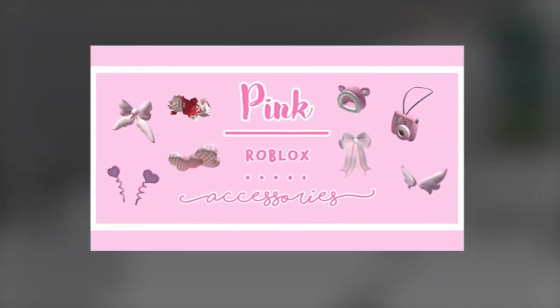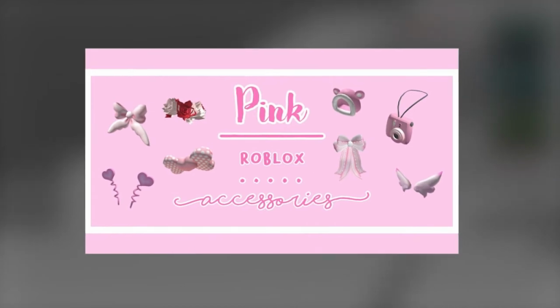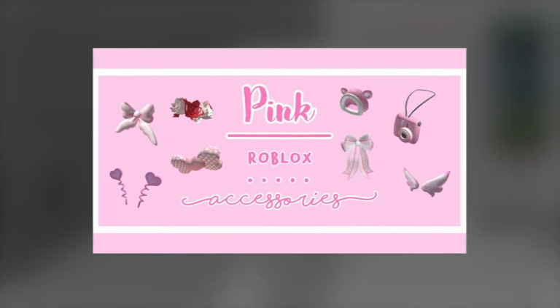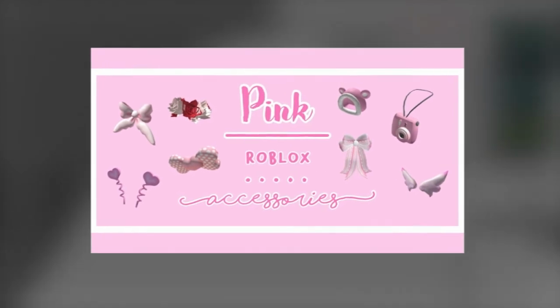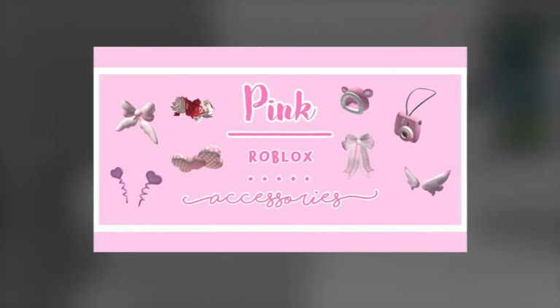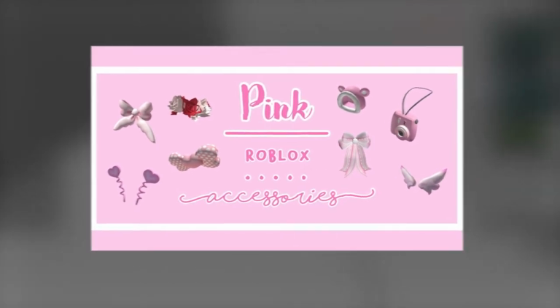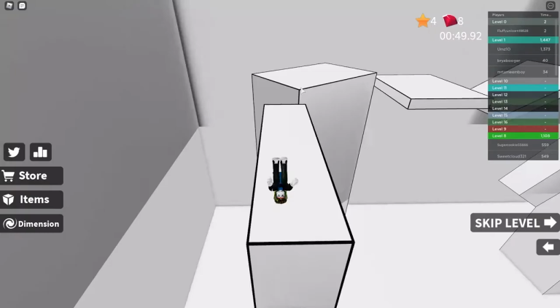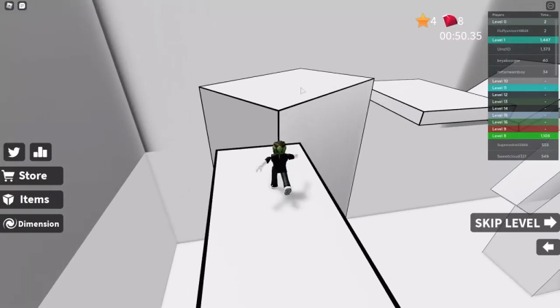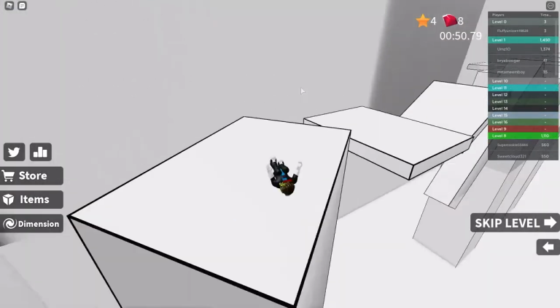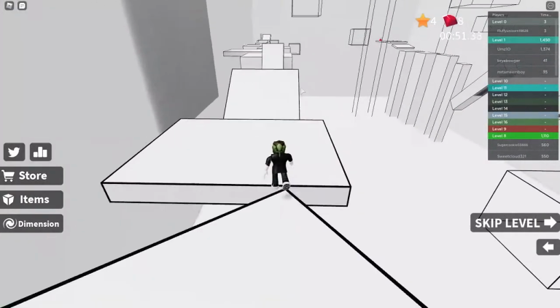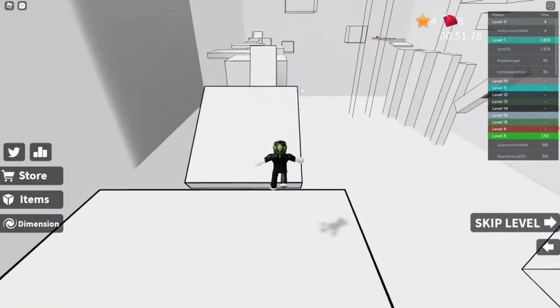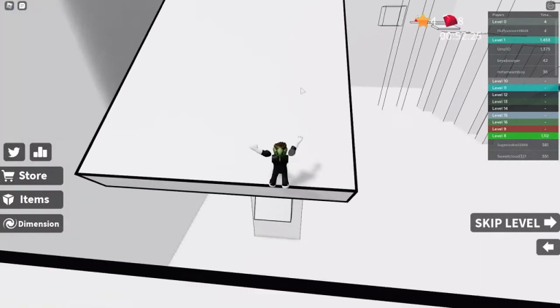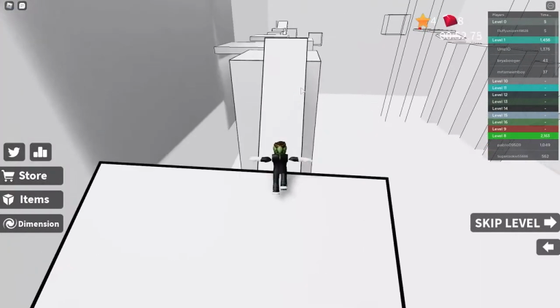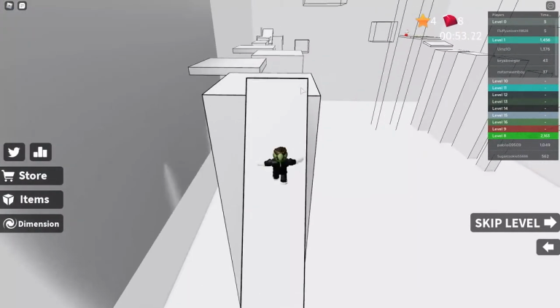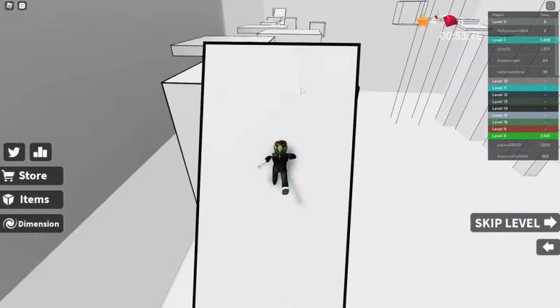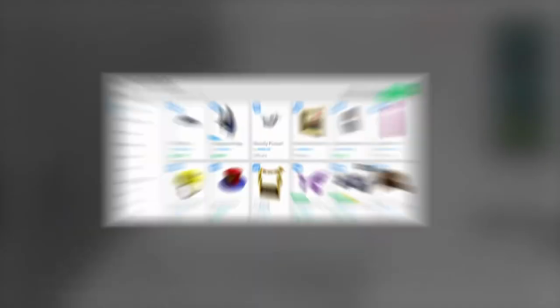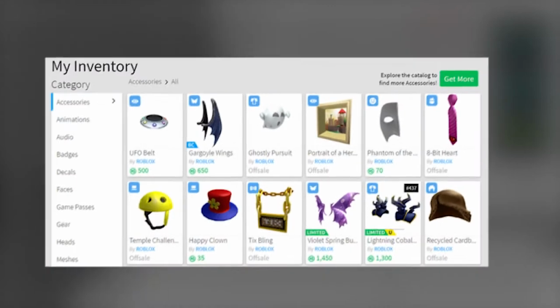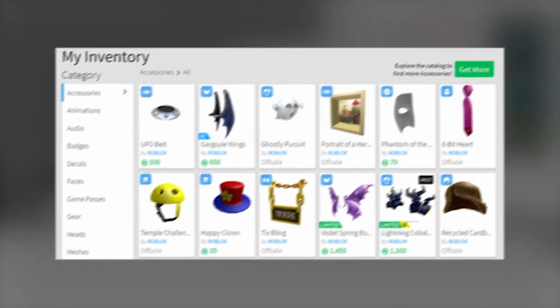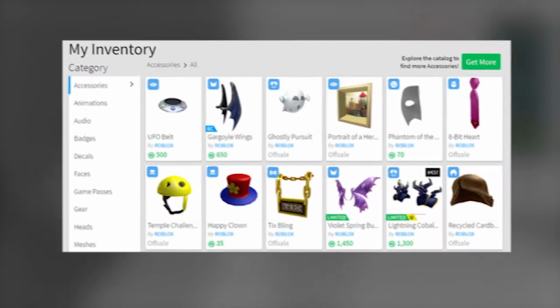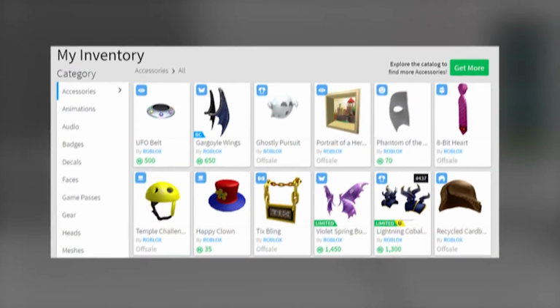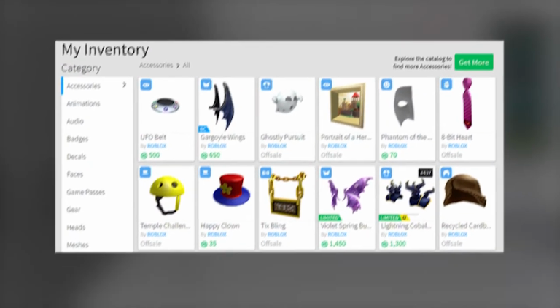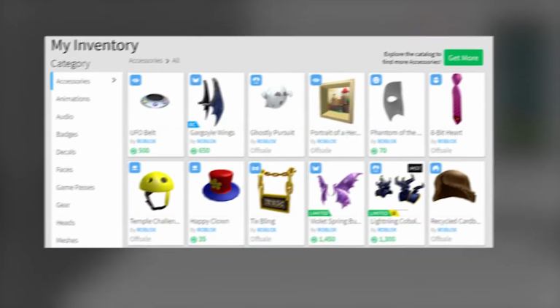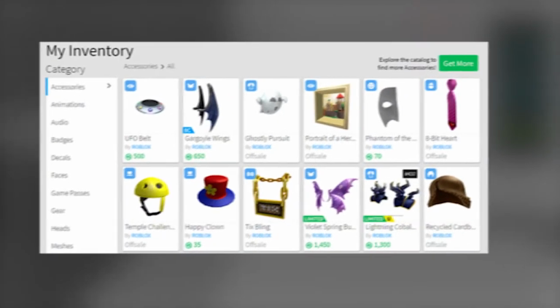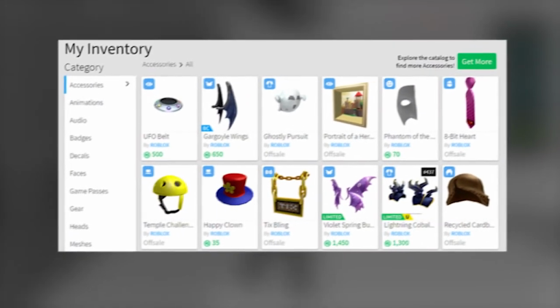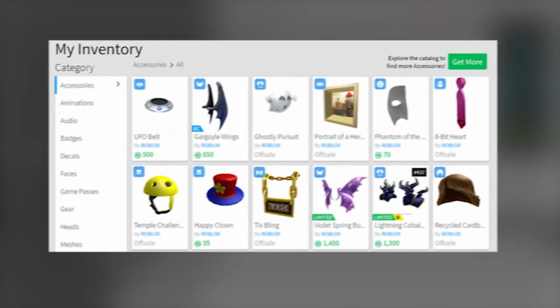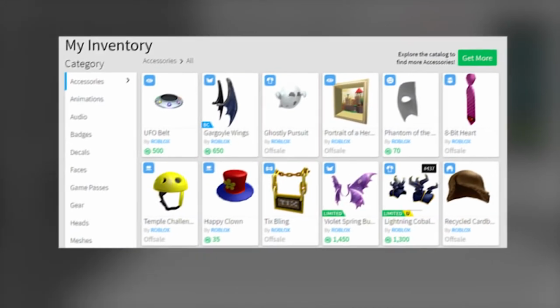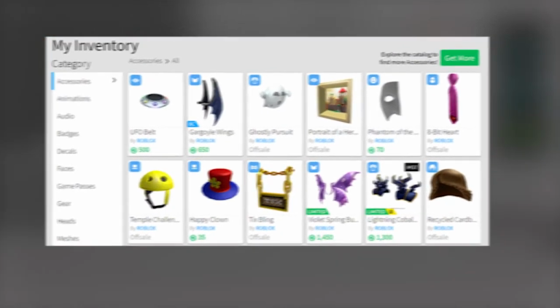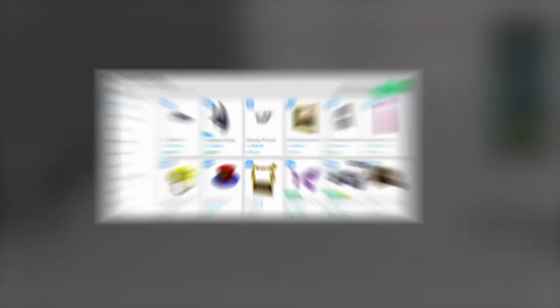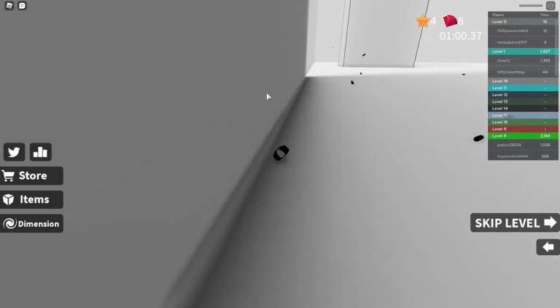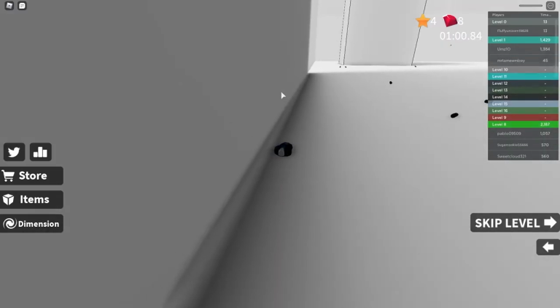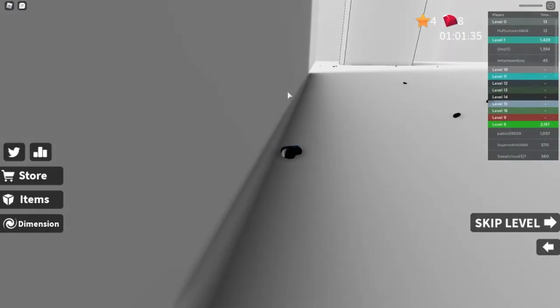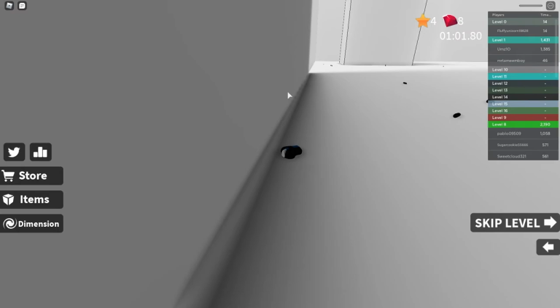Now we successfully redeemed these codes. It's time to see what accessories we got. Go to the inventory of your account to see where they are. If you go into clothing and go into the face, you'll see these speedy shades, and that's exactly what your codes redeem.